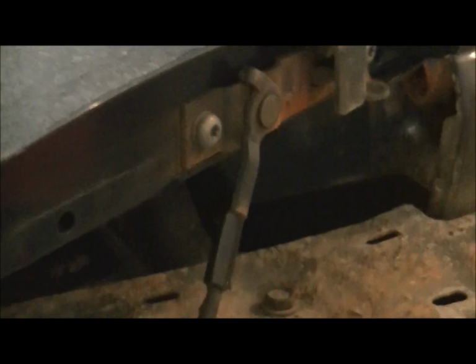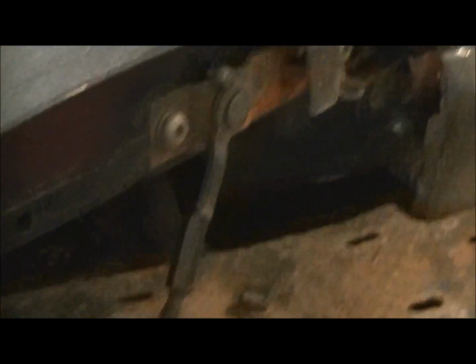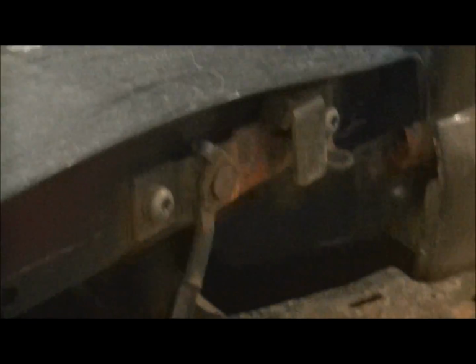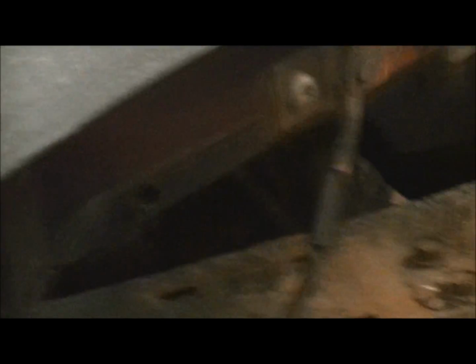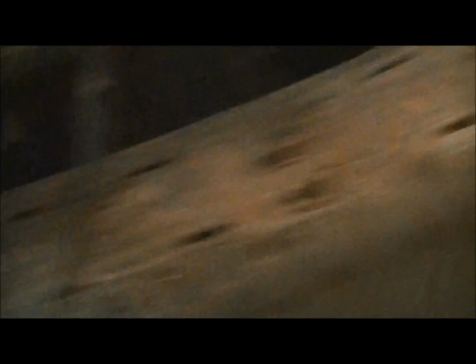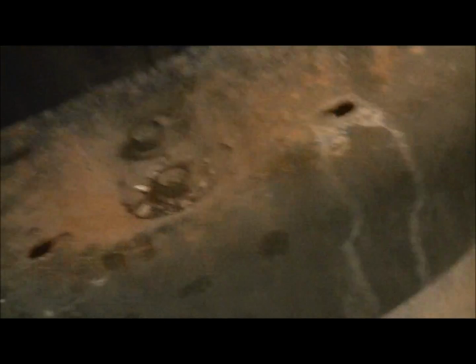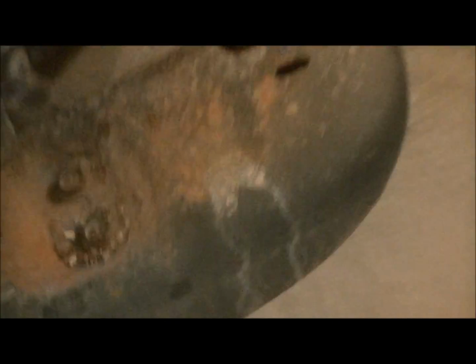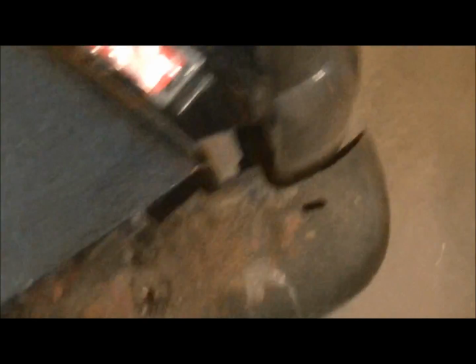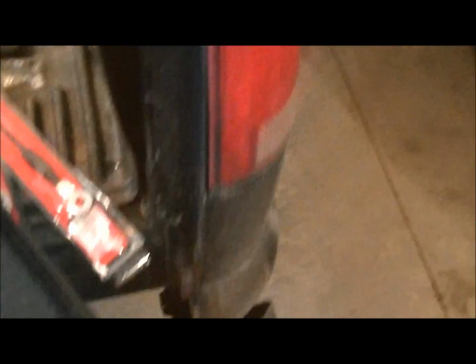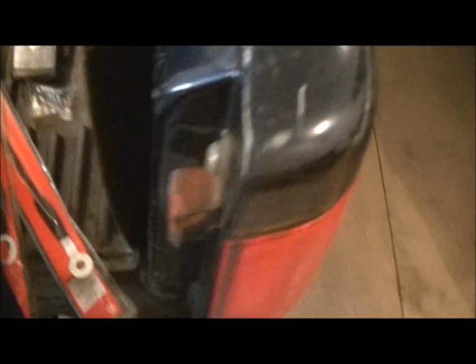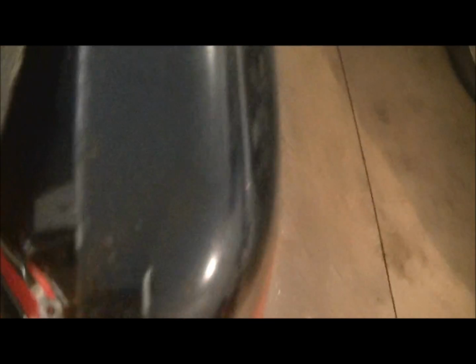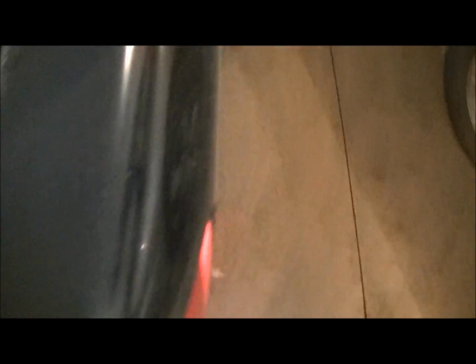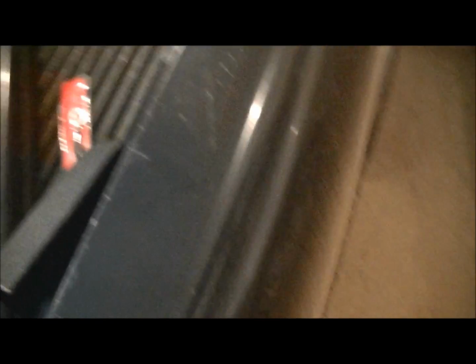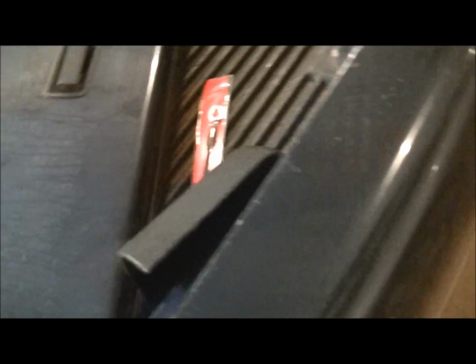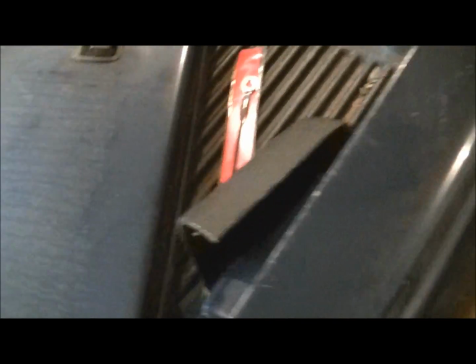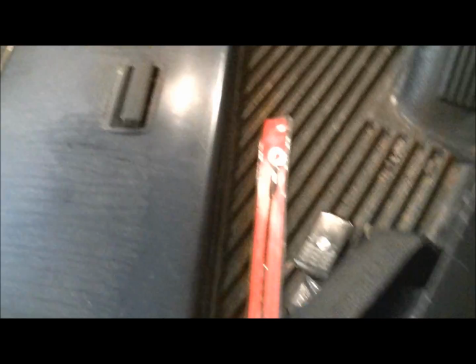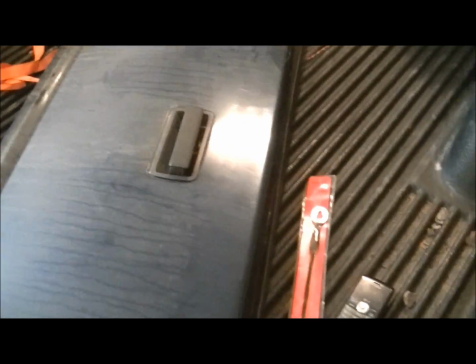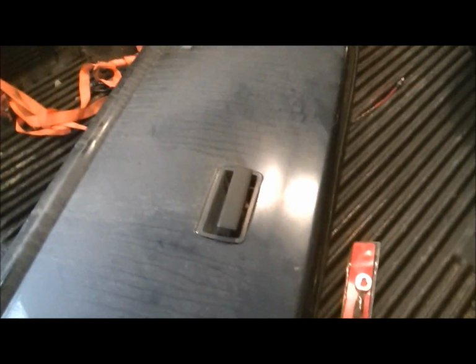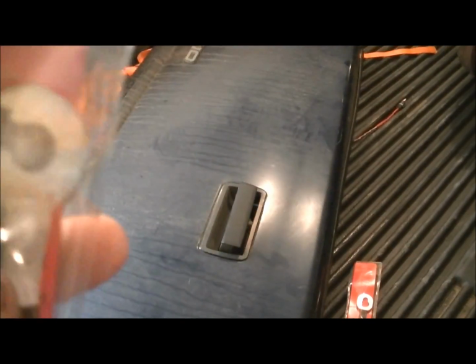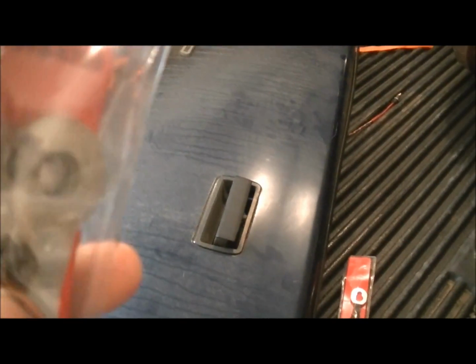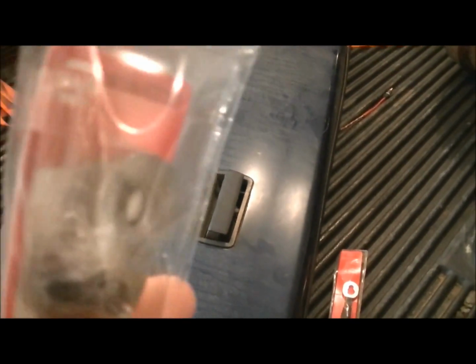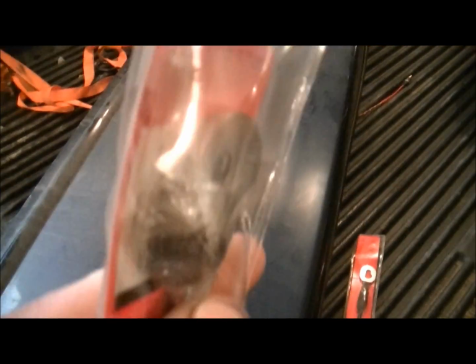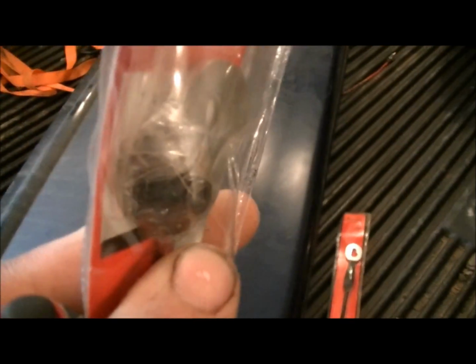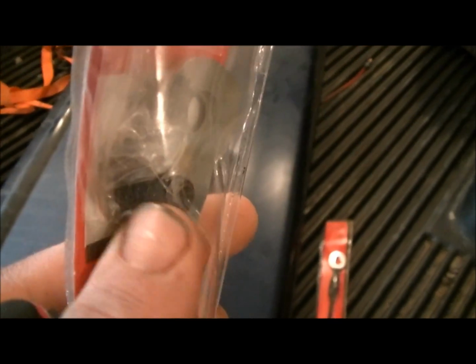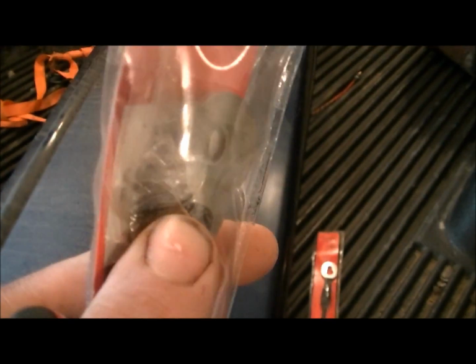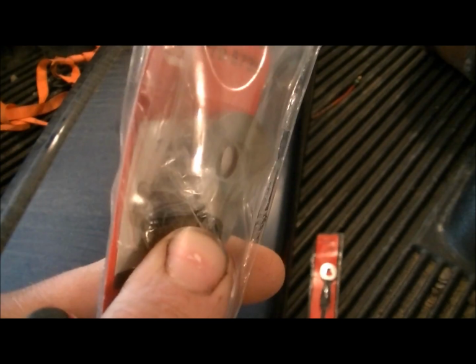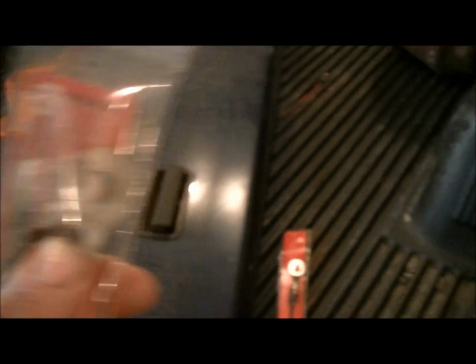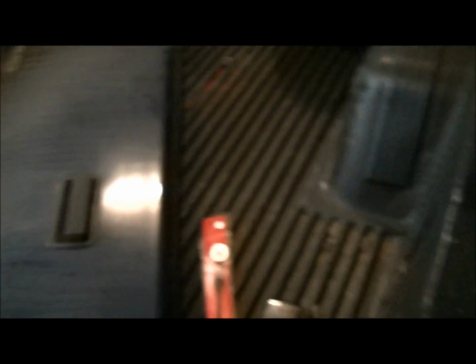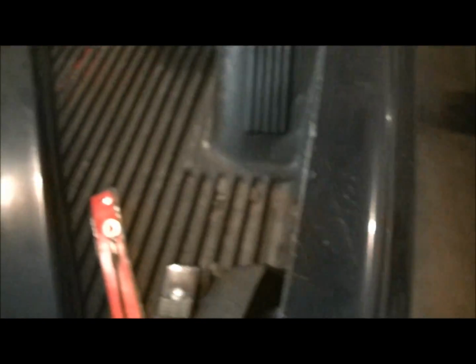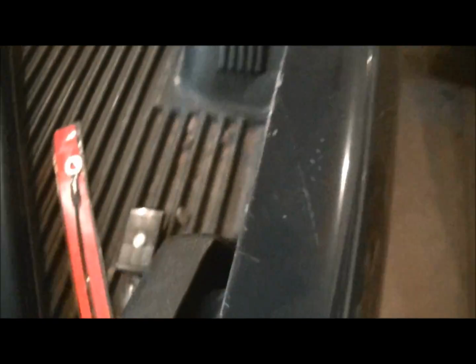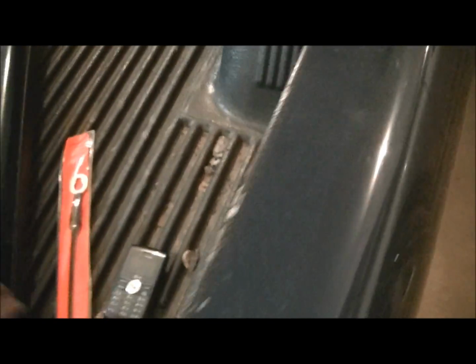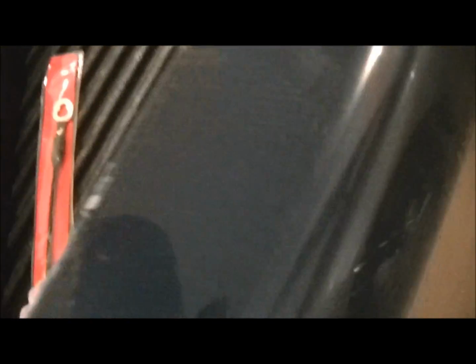The kit that I got was from Napa. It comes with a little nut-looking thingy of some sort.